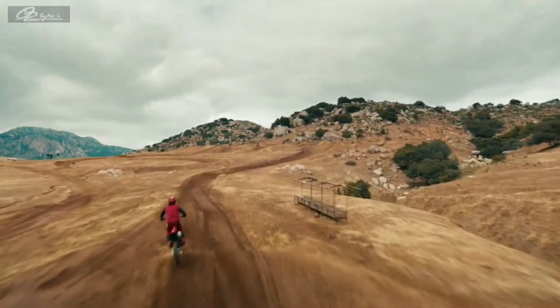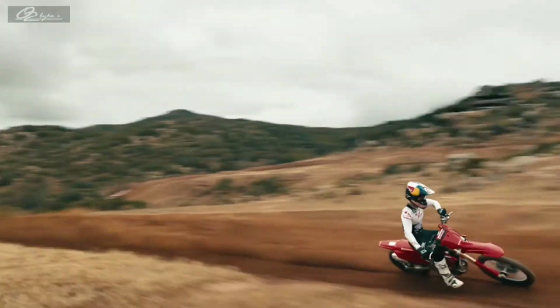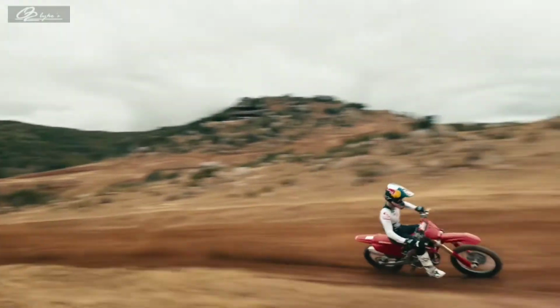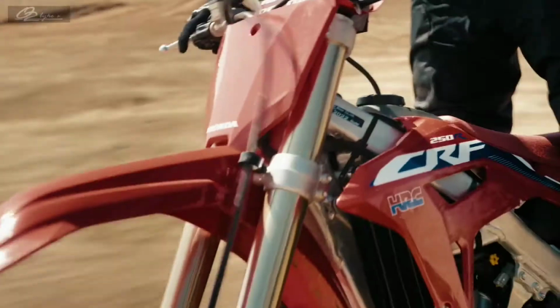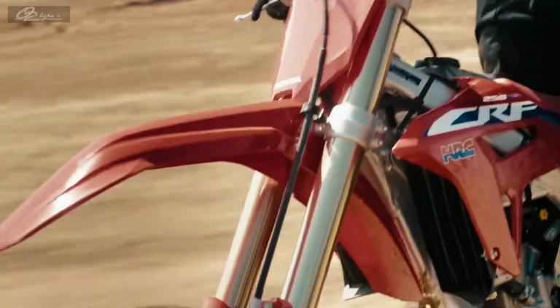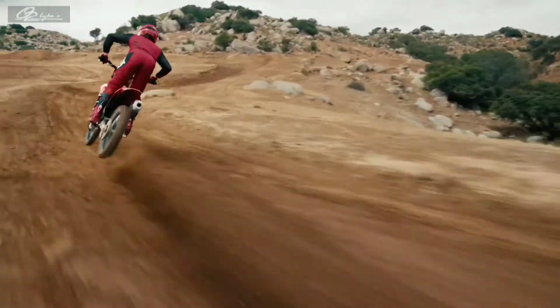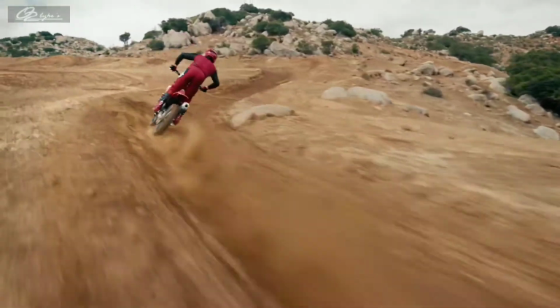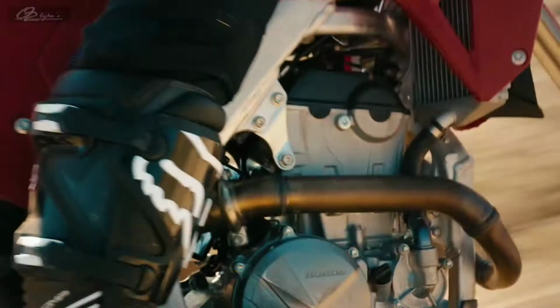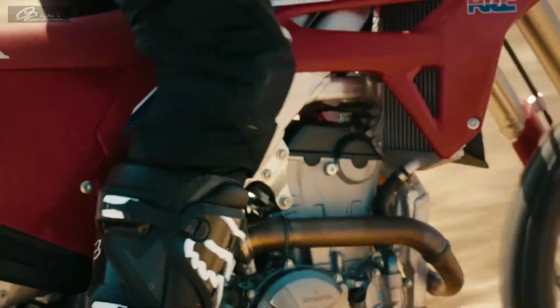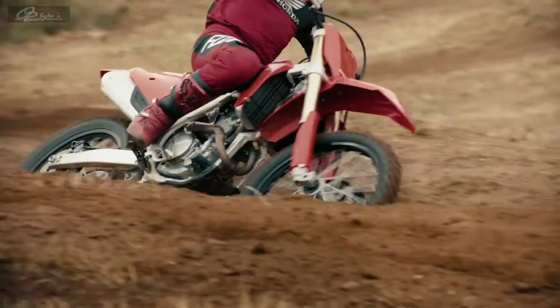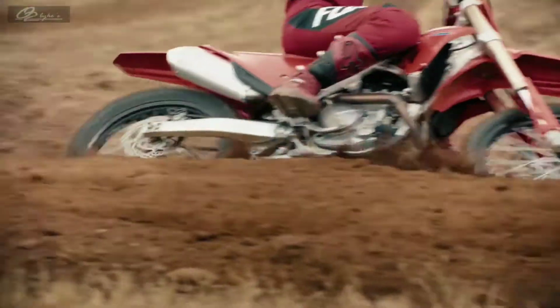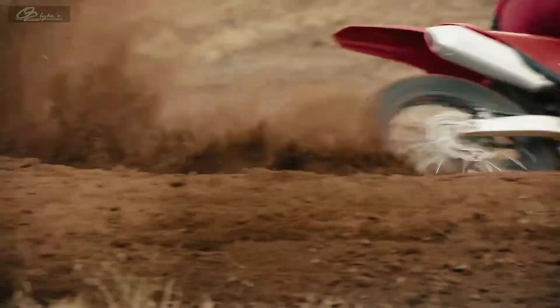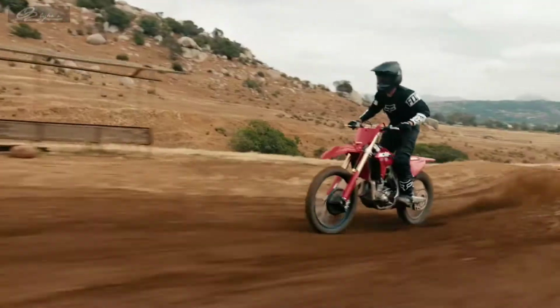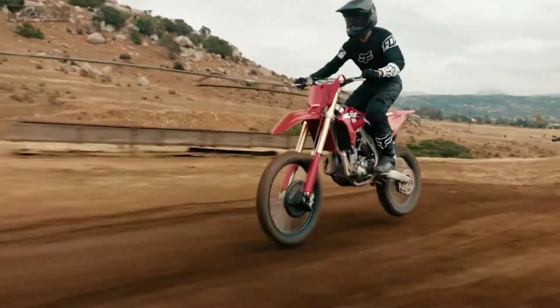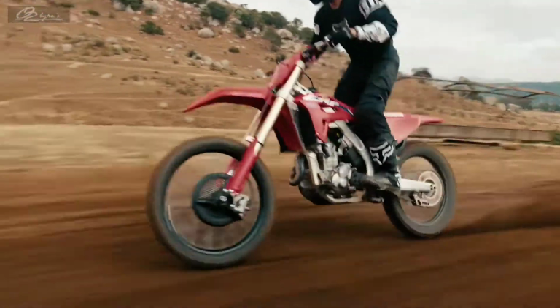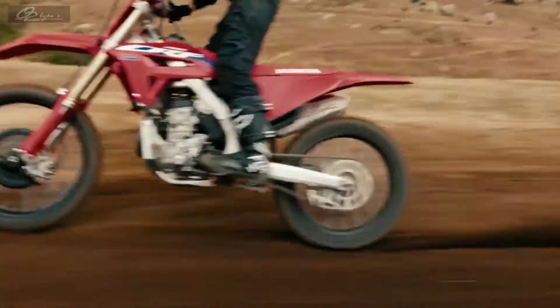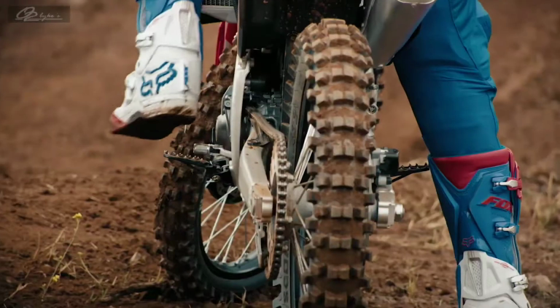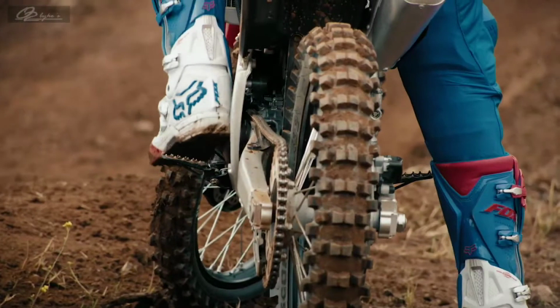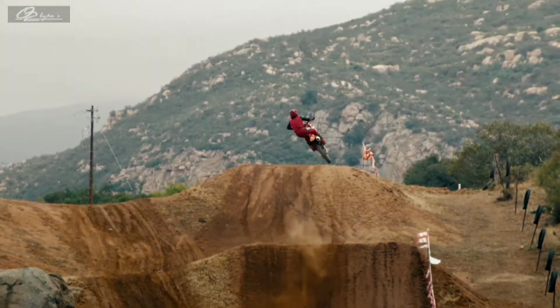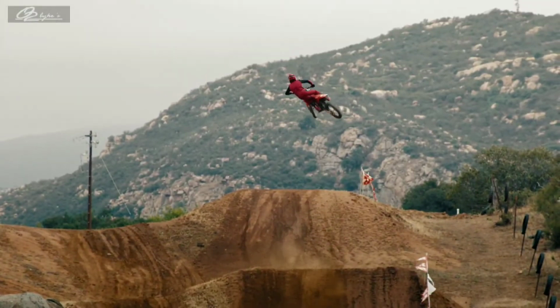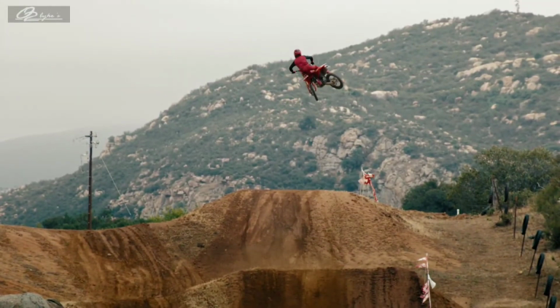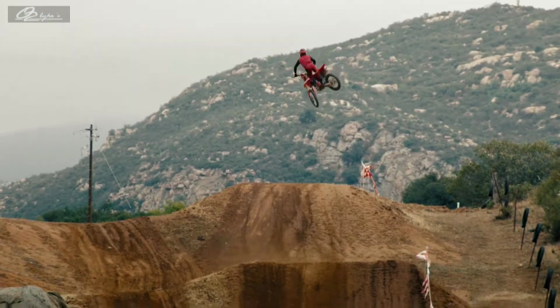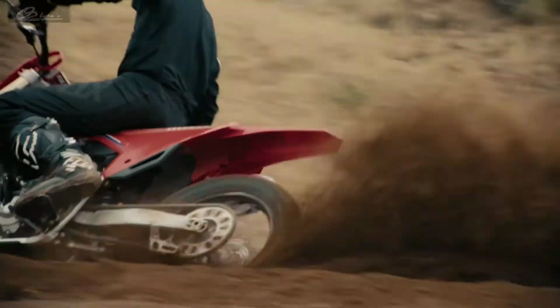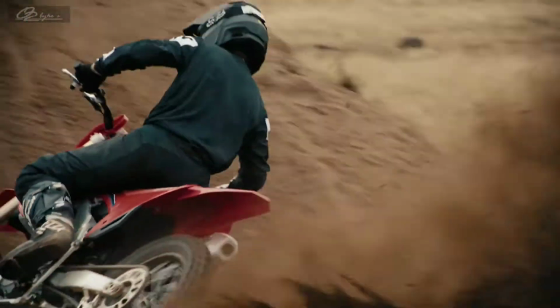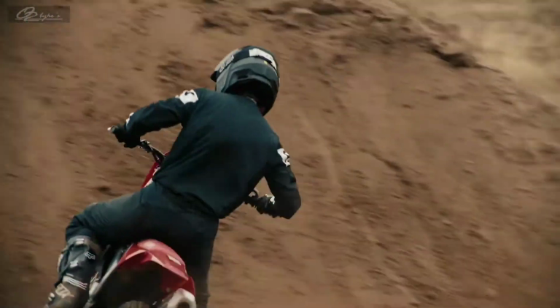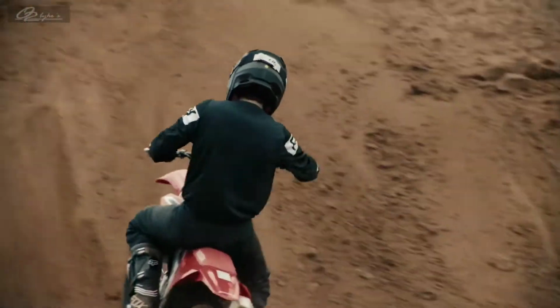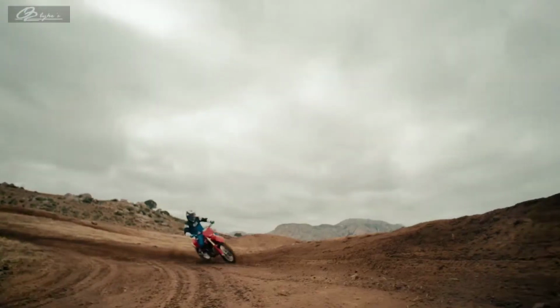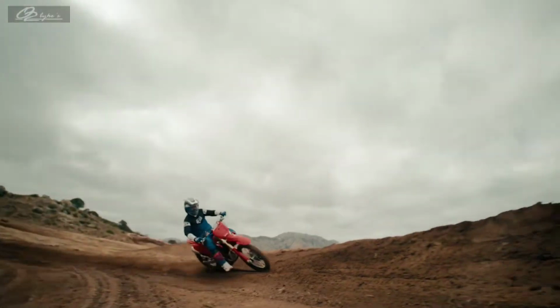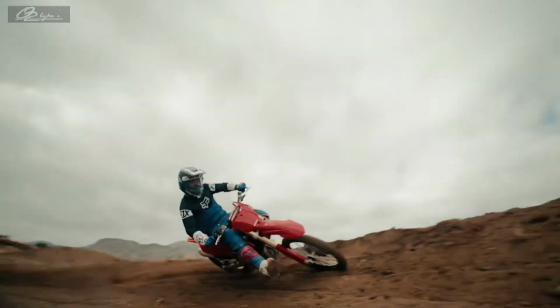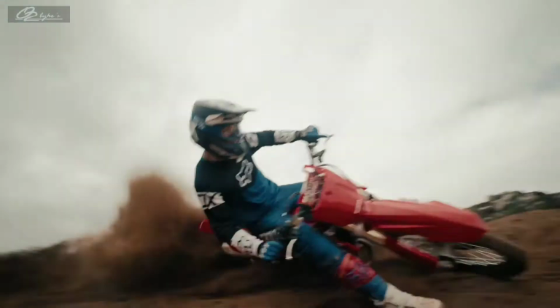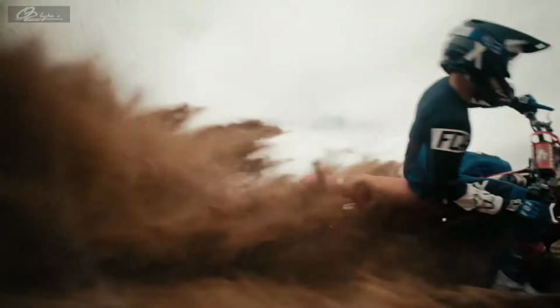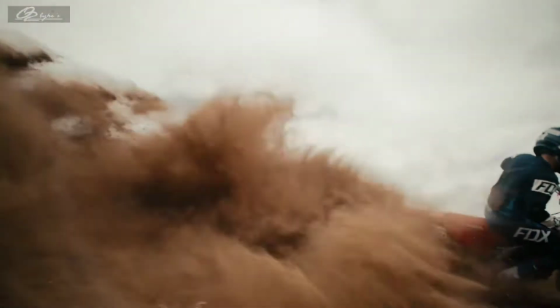You can shave seconds off lap times. To handle all that extra power, we've given it a larger radiator capacity and a new nine-plate clutch assembly that maximizes durability and hookup and minimizes slip at peak horsepower.